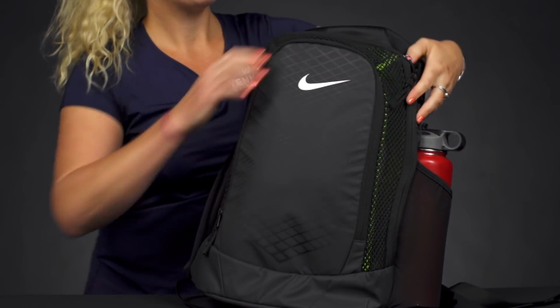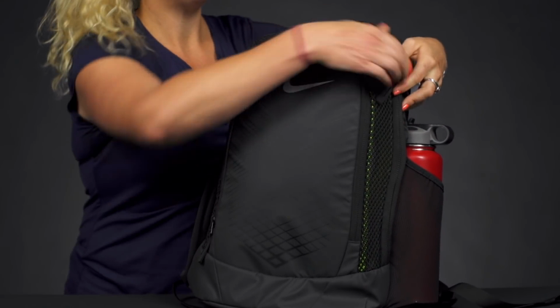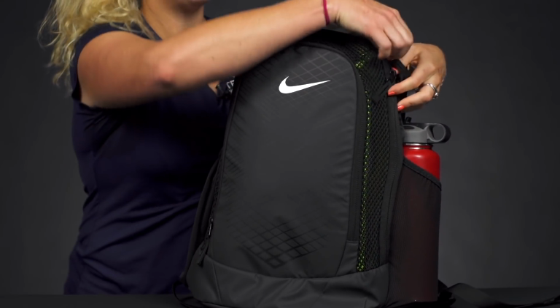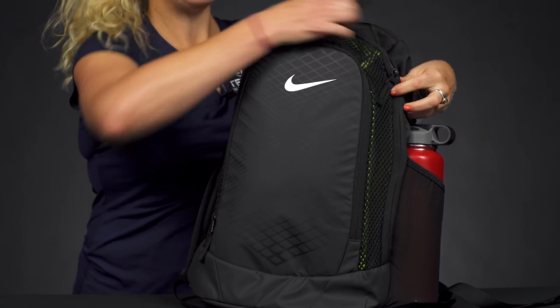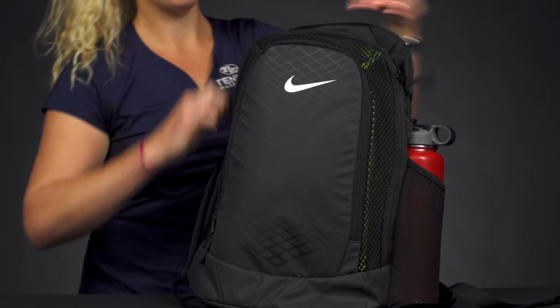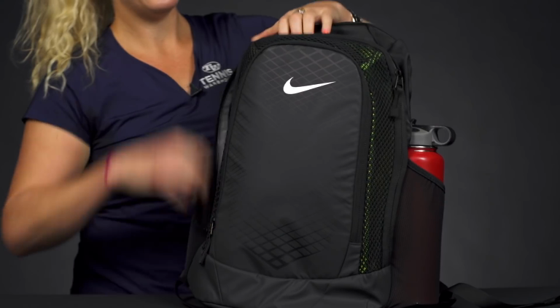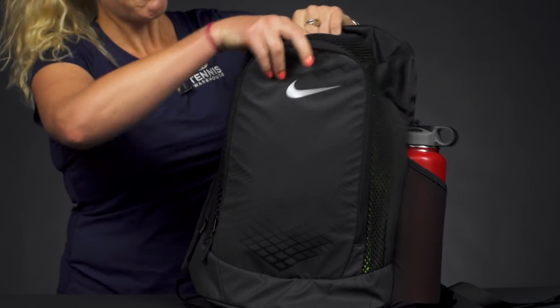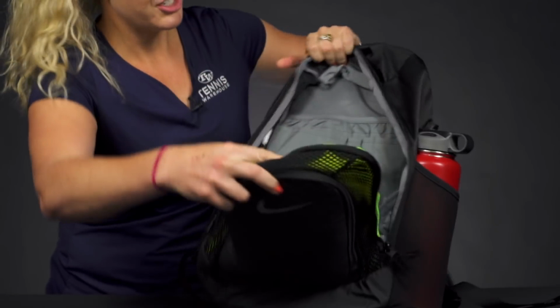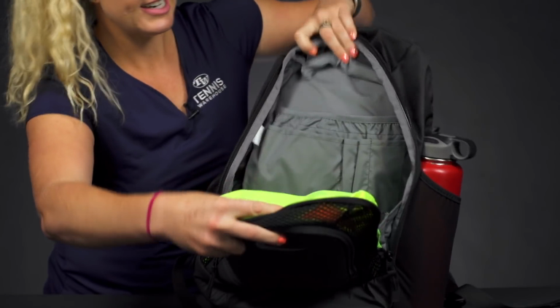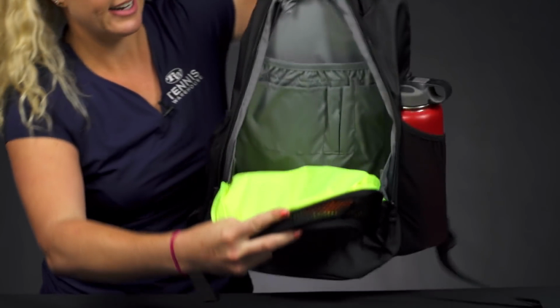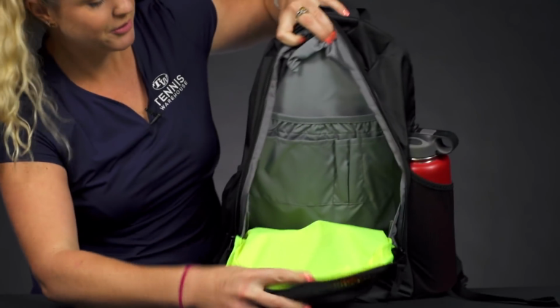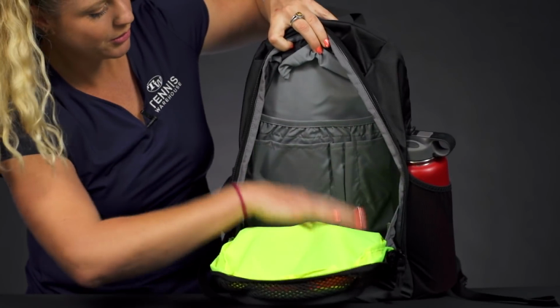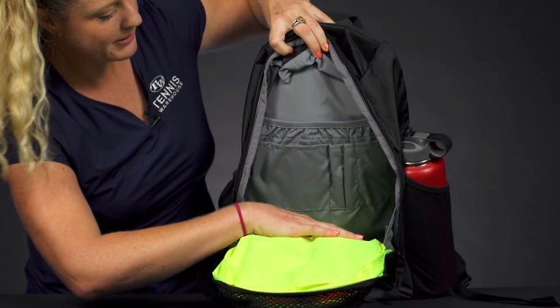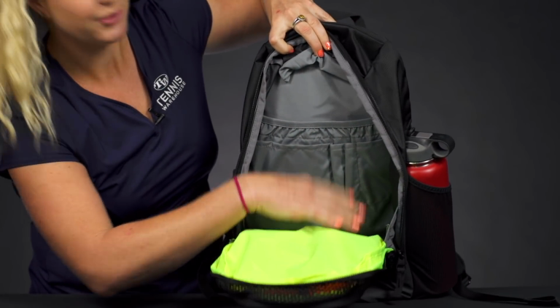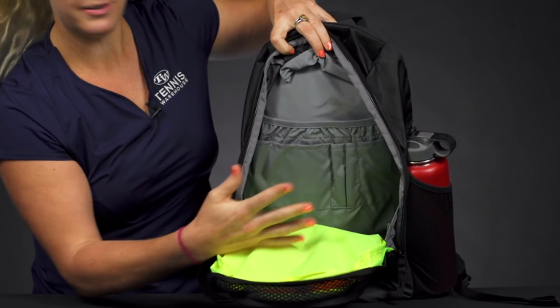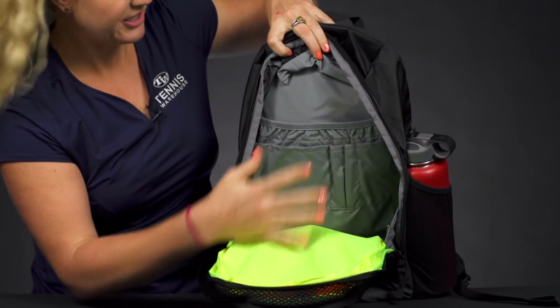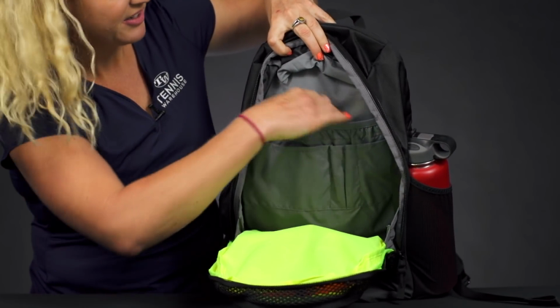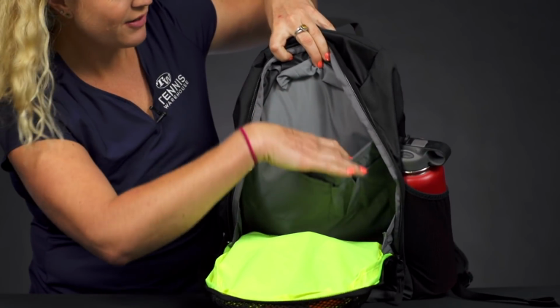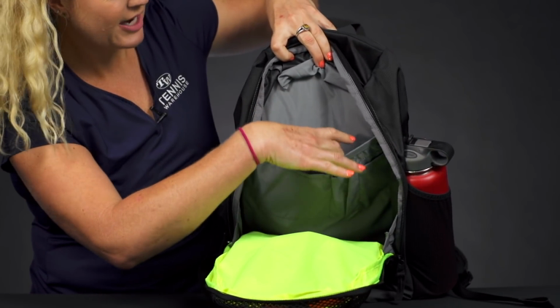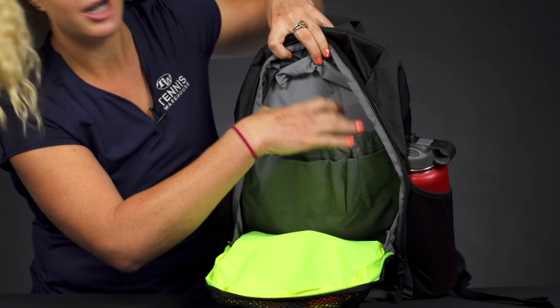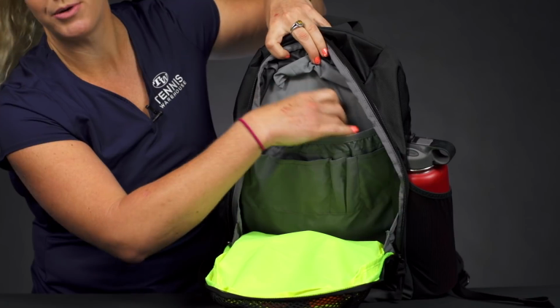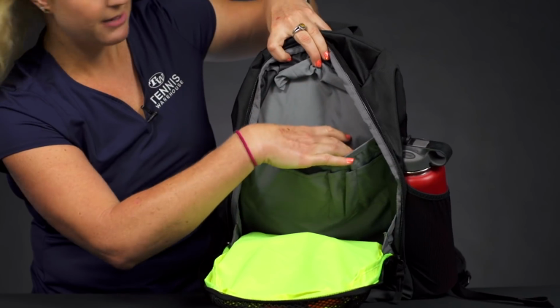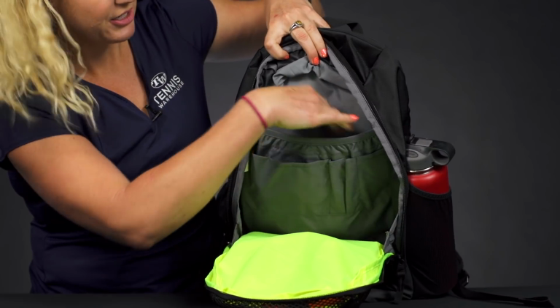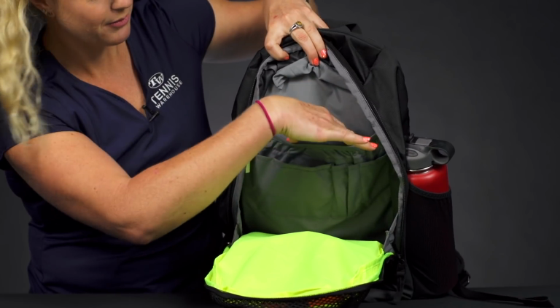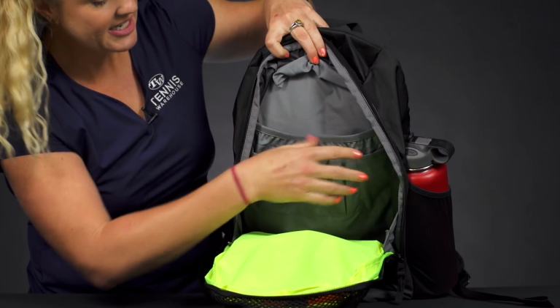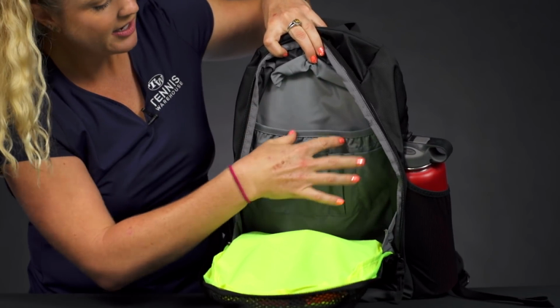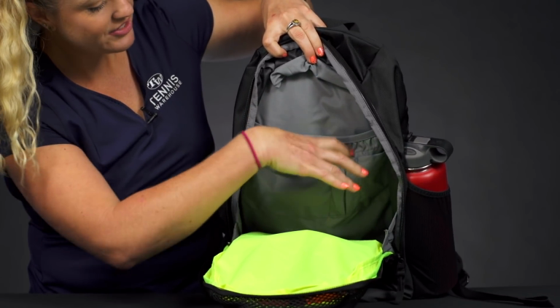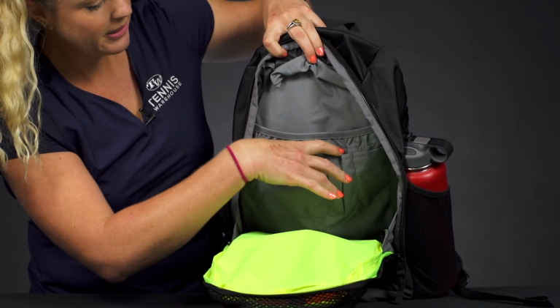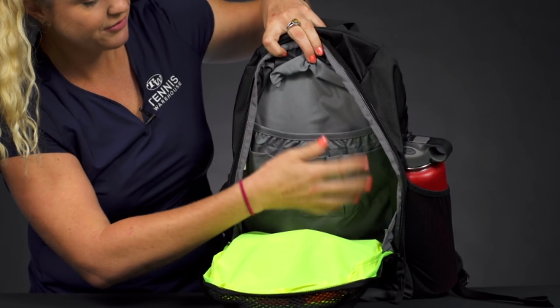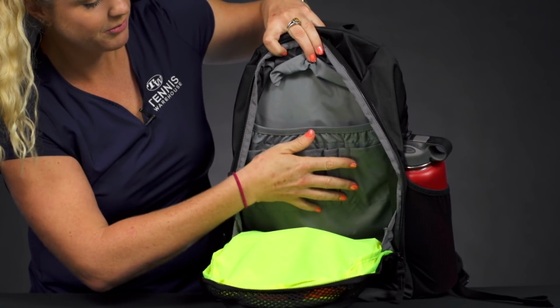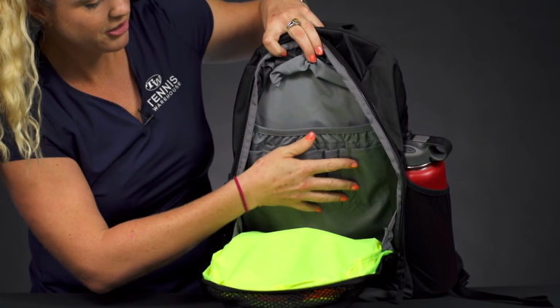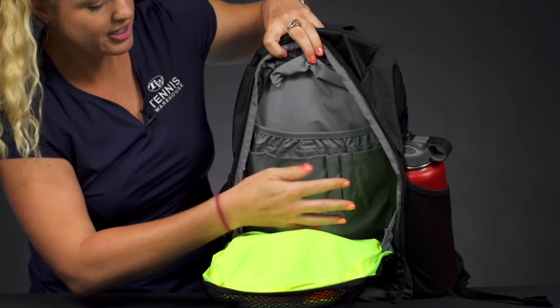Then if we take a look at the main compartment, just a nice sizable storage space for the rest of your gear. If you have a laptop or a tablet you can throw it right in here, and there are some pouches for smaller items as well.